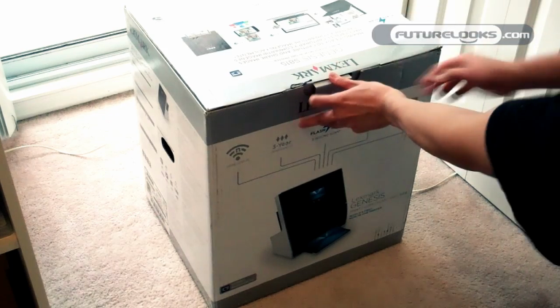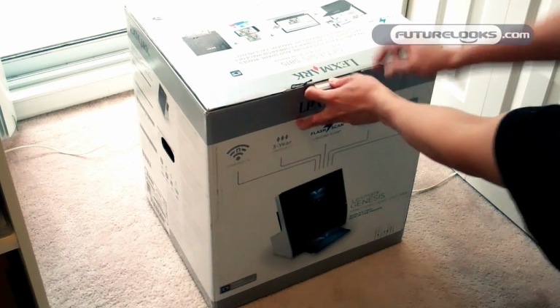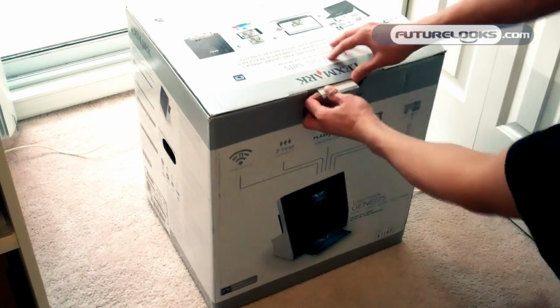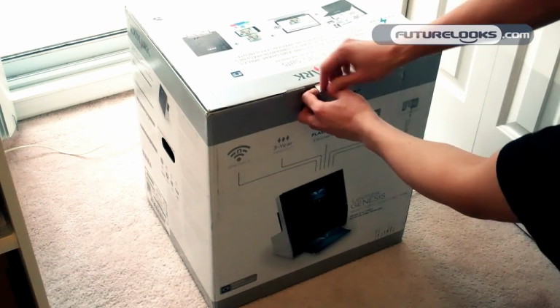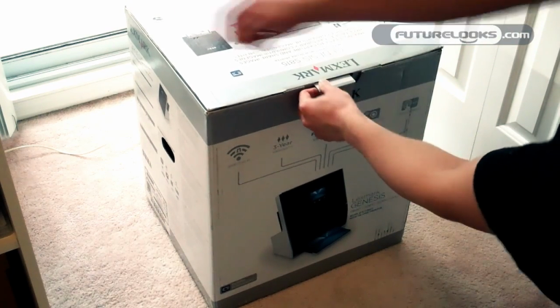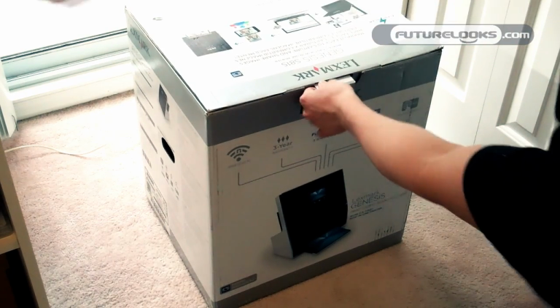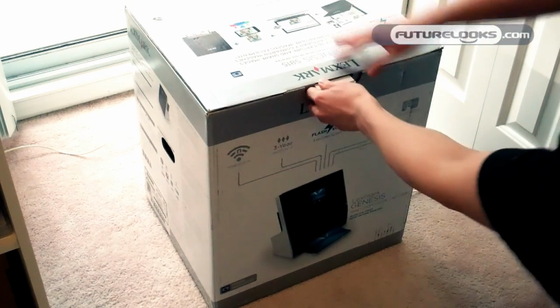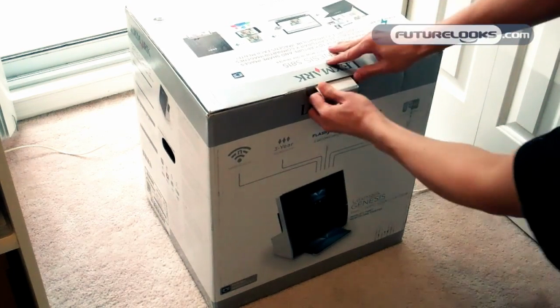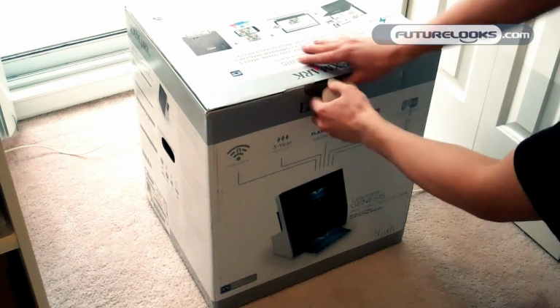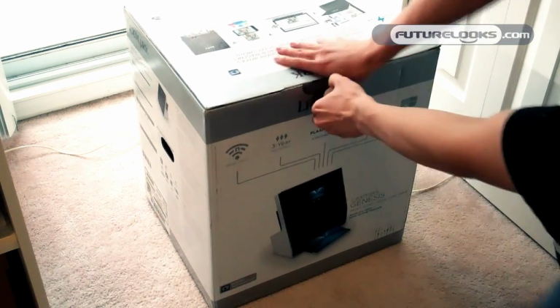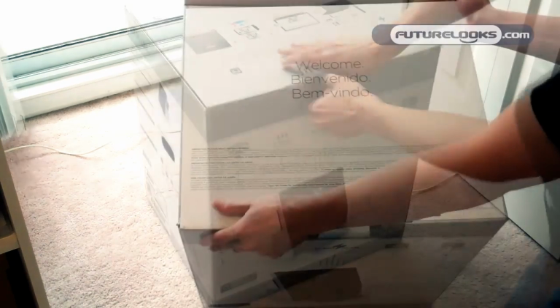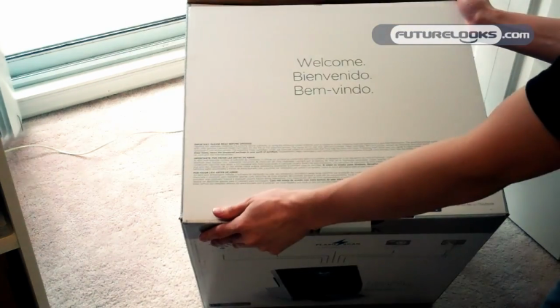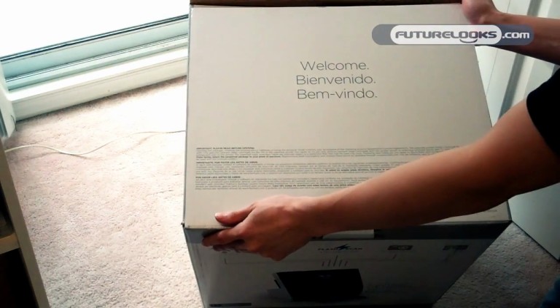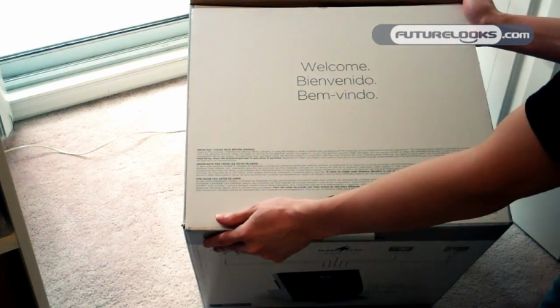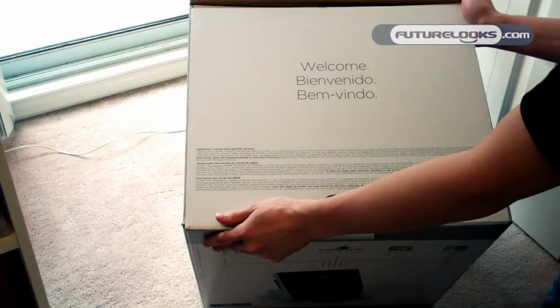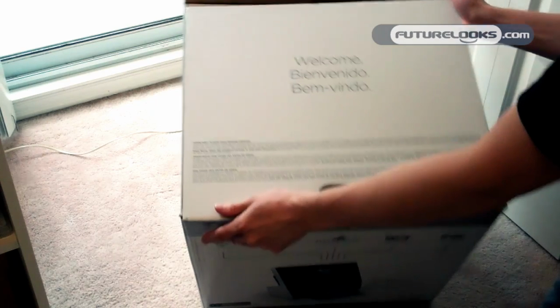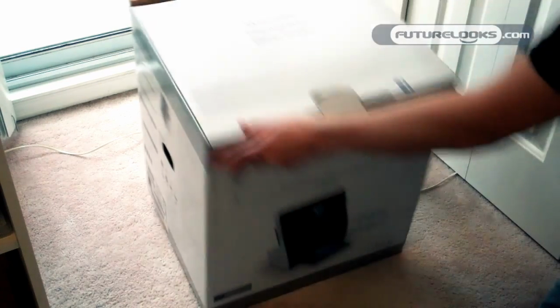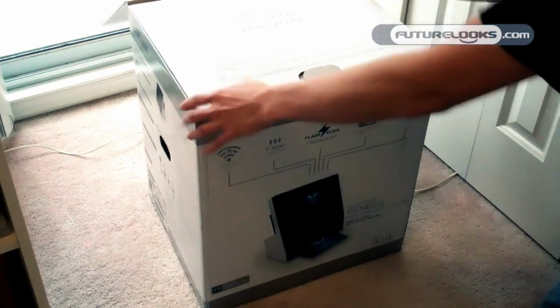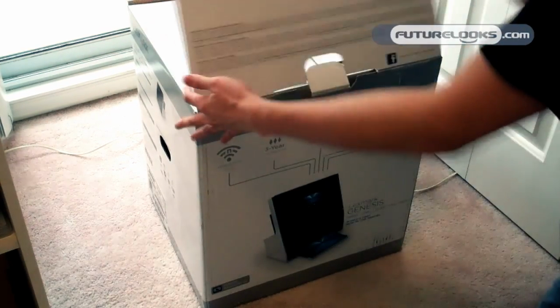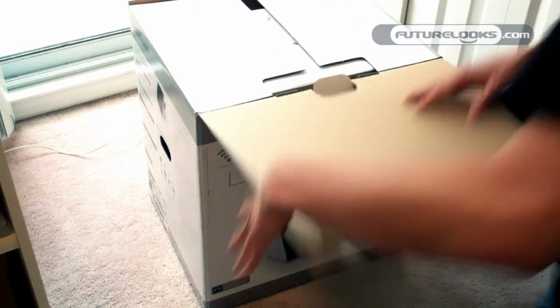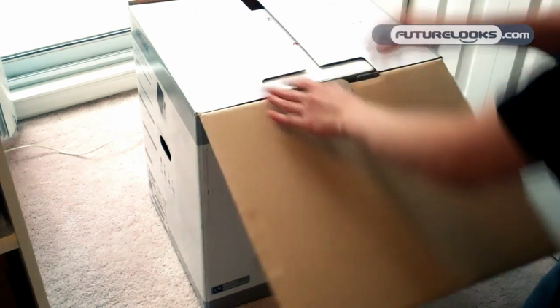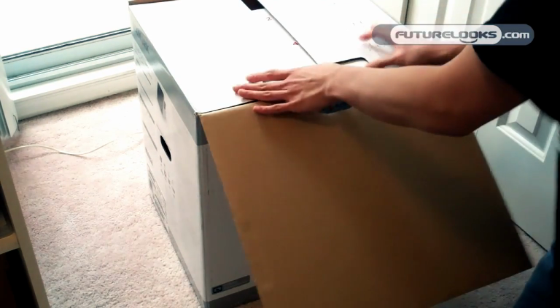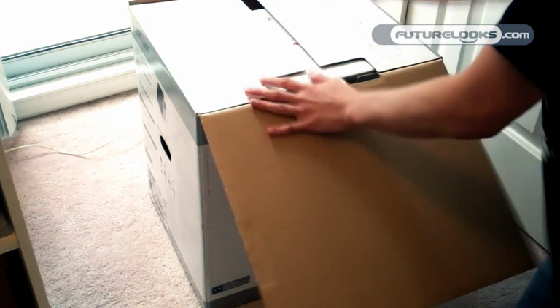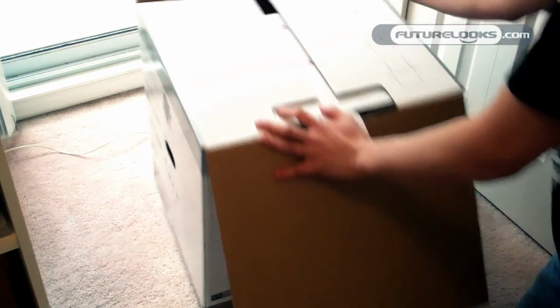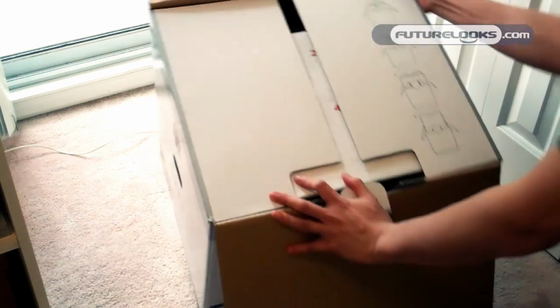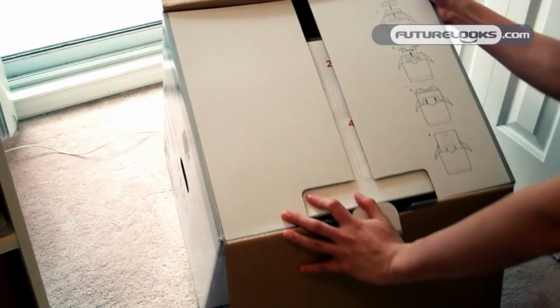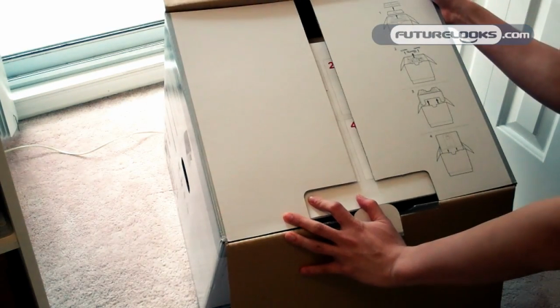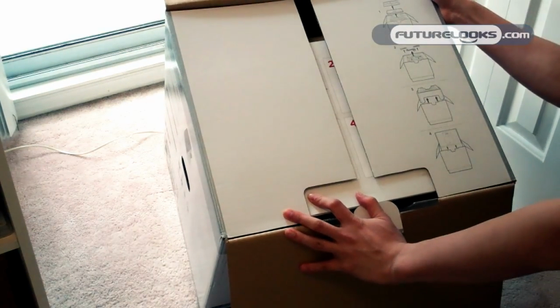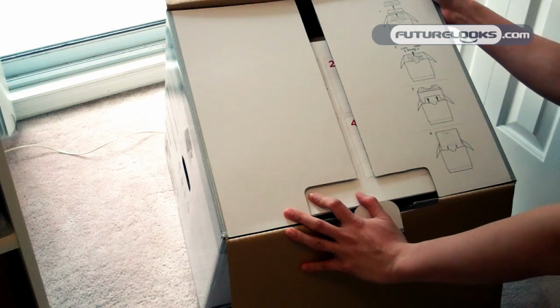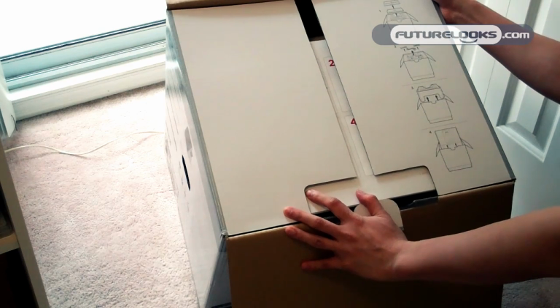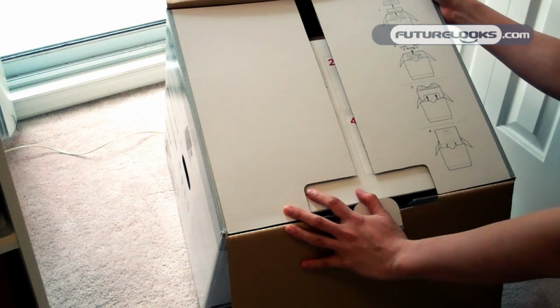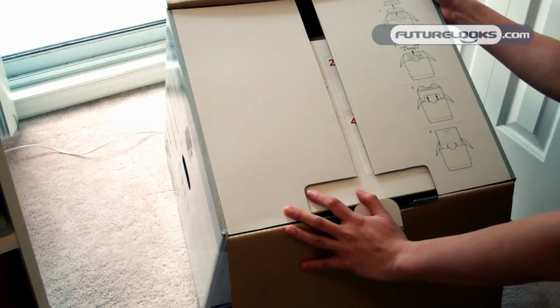We'll open up the giant box and see what we find inside. It tells you welcome in three different languages, and it gives you instructions about how to take it out of the box.